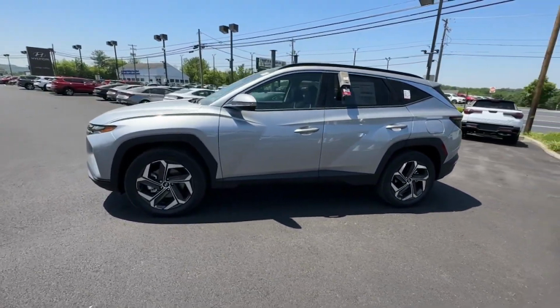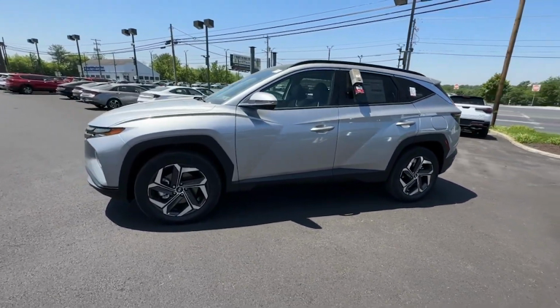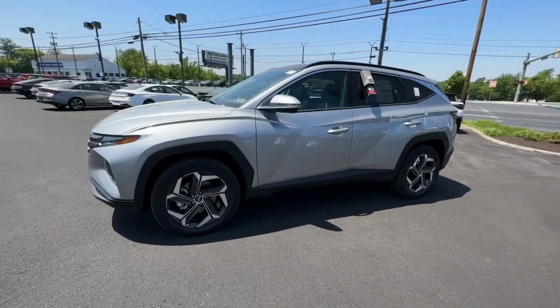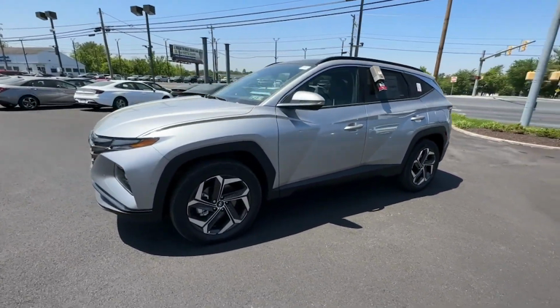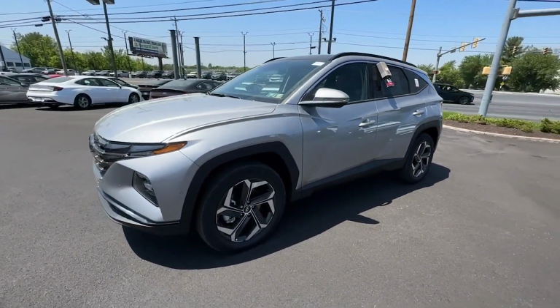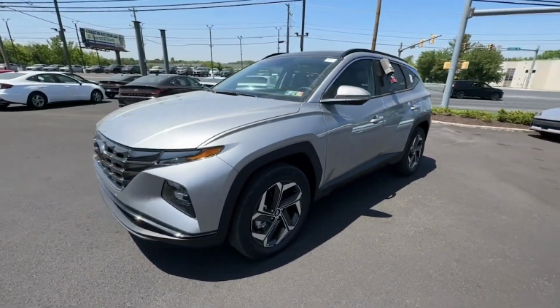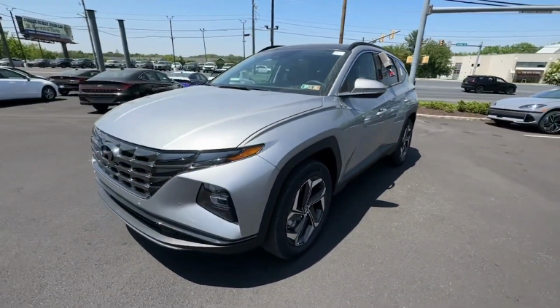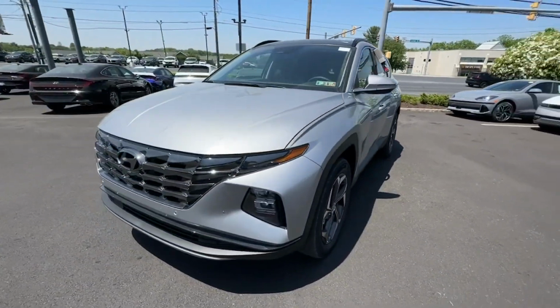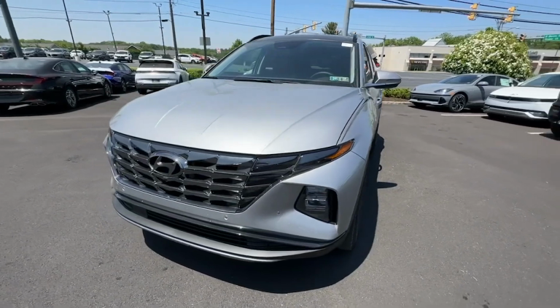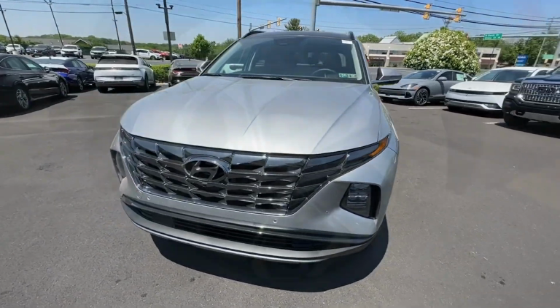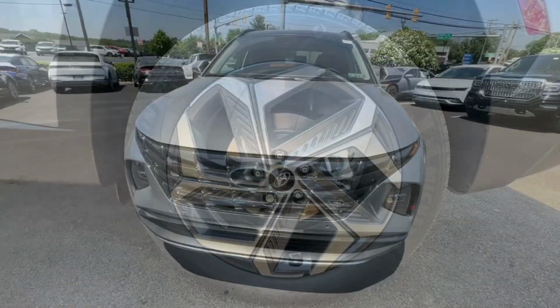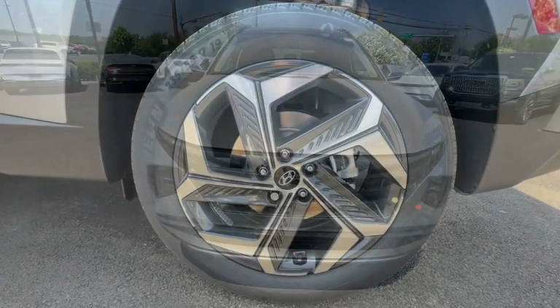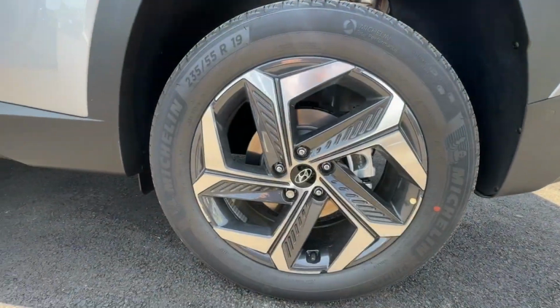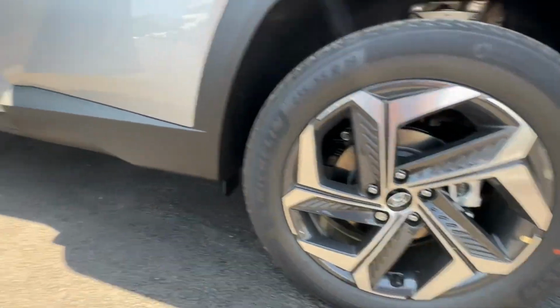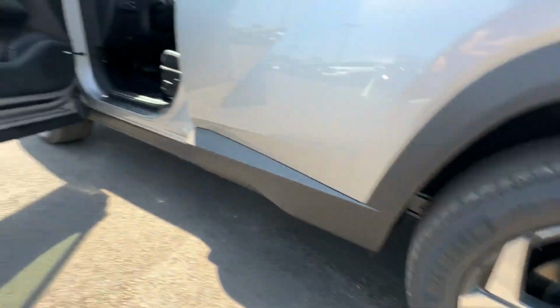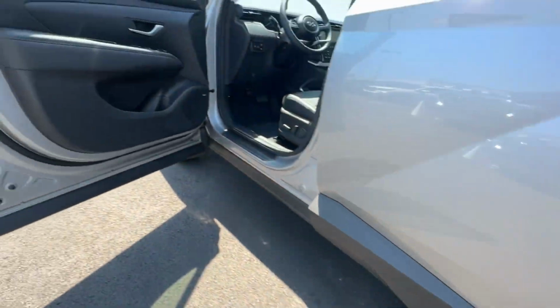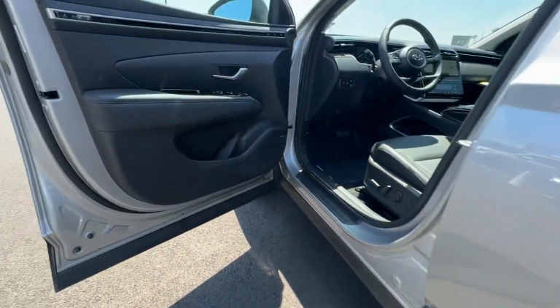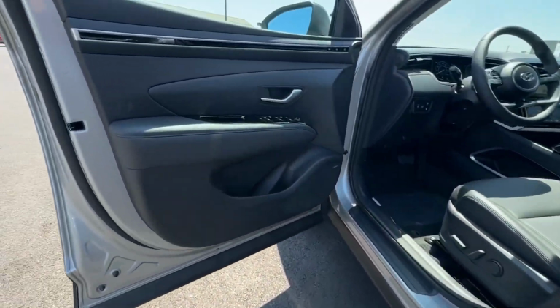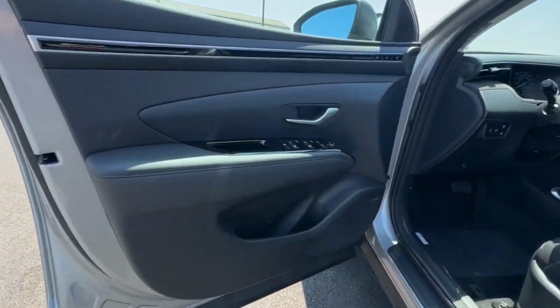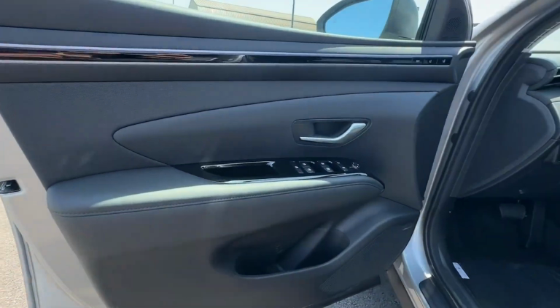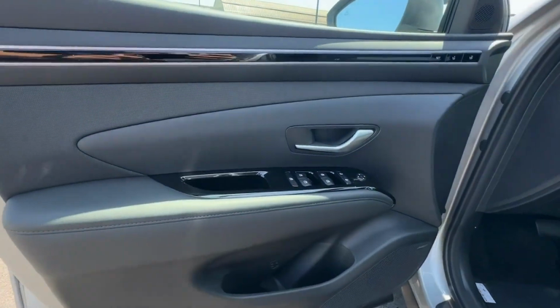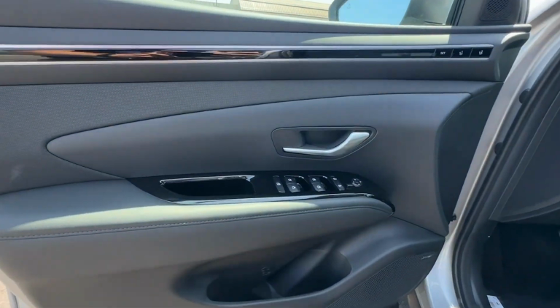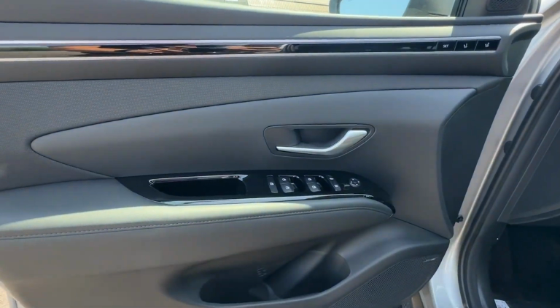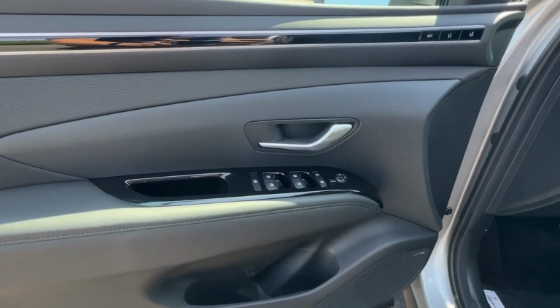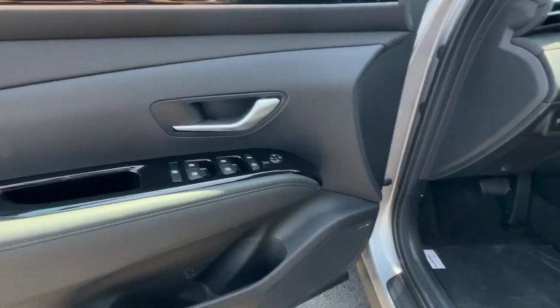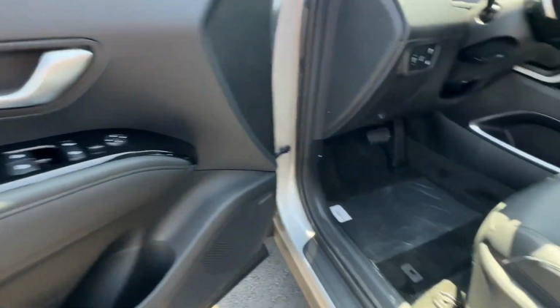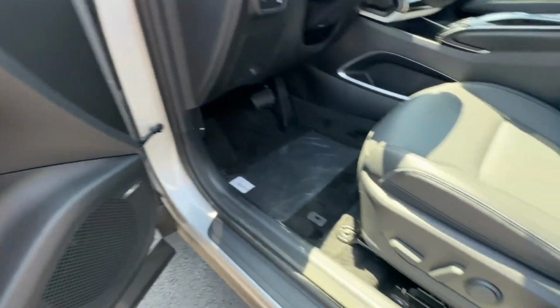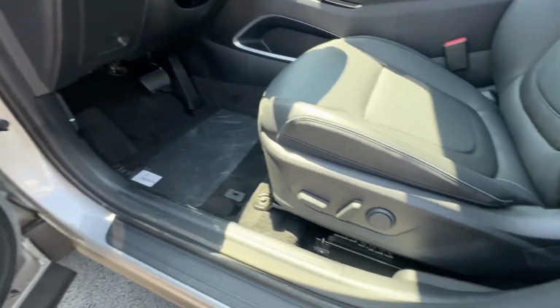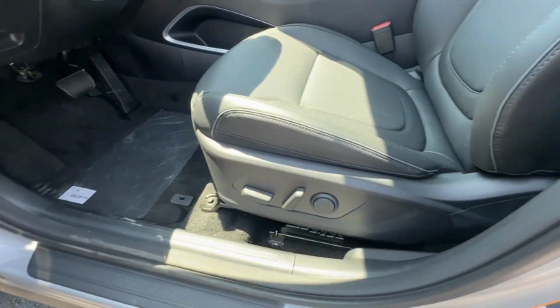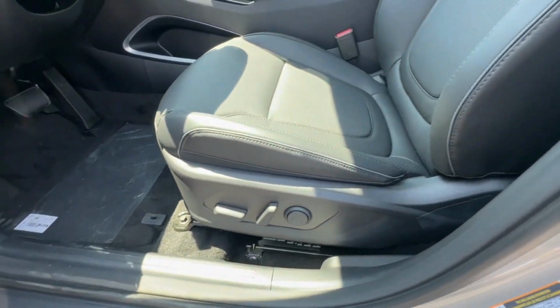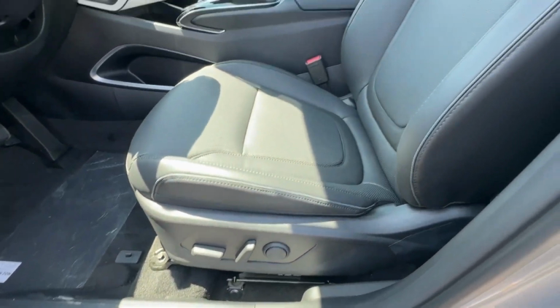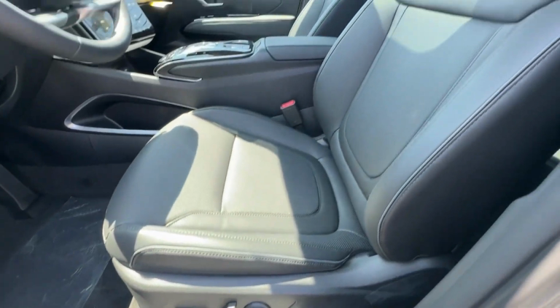Remarkable for its smooth, refined ride, upscale European-inspired interior, and standard touchscreen infotainment and driver assistance features, this SUV sets the bar for excellence.